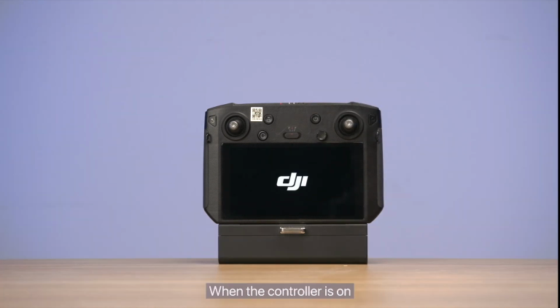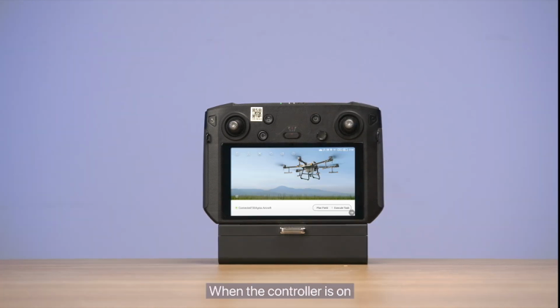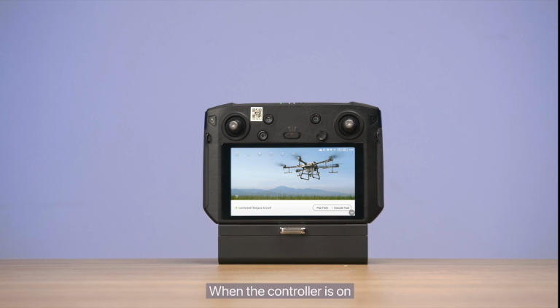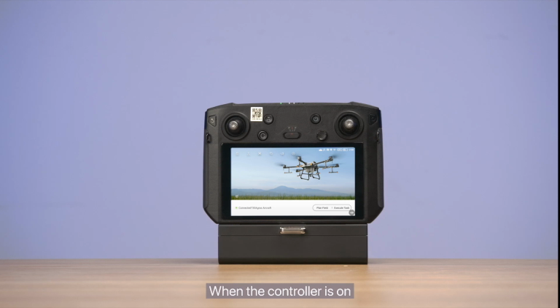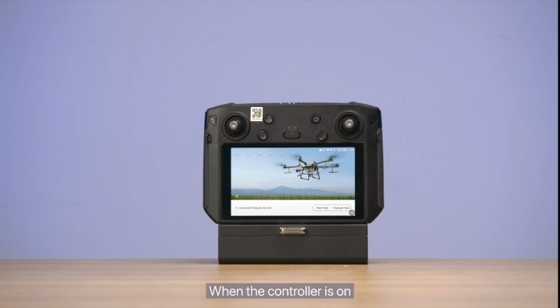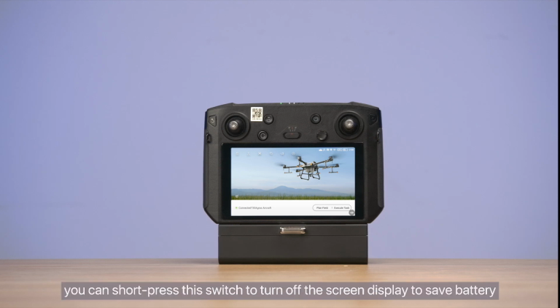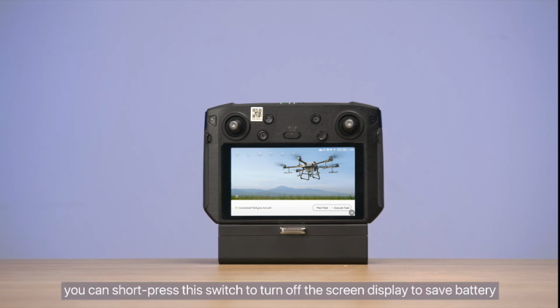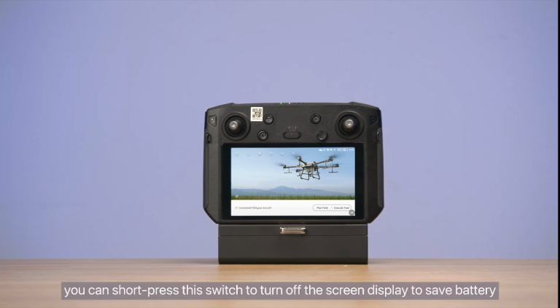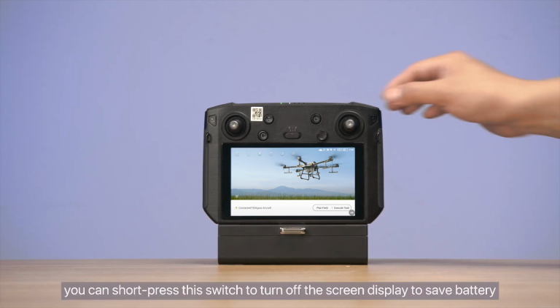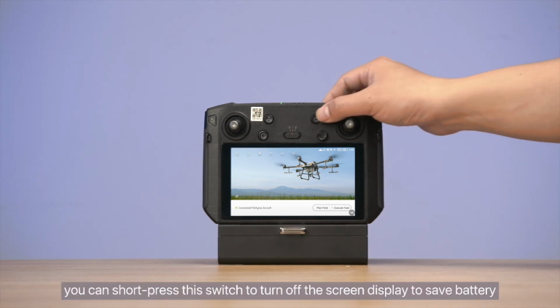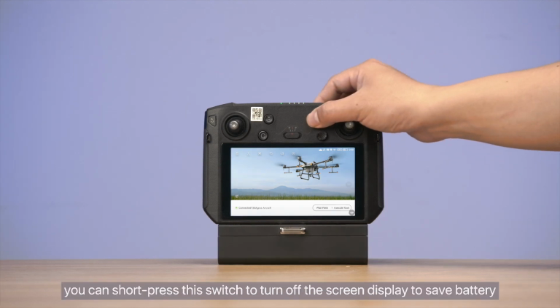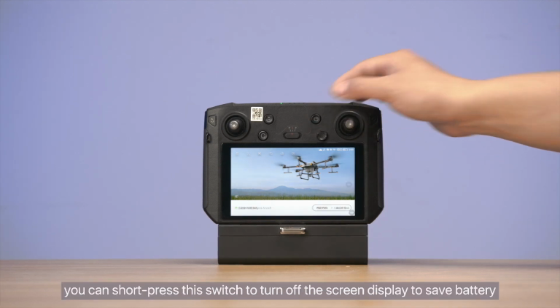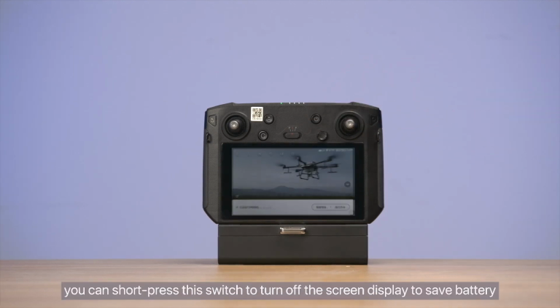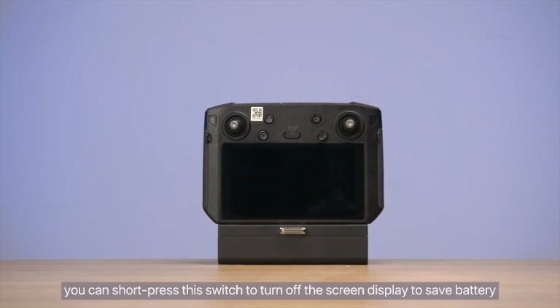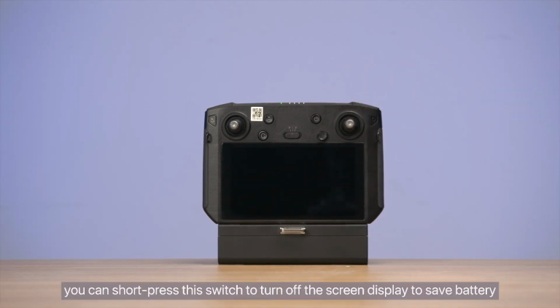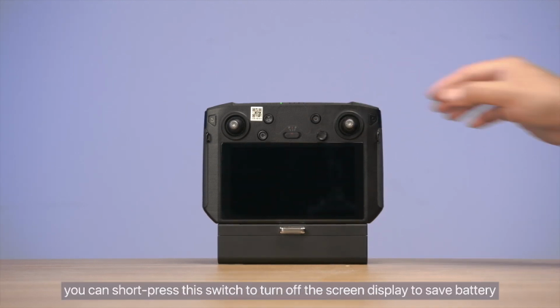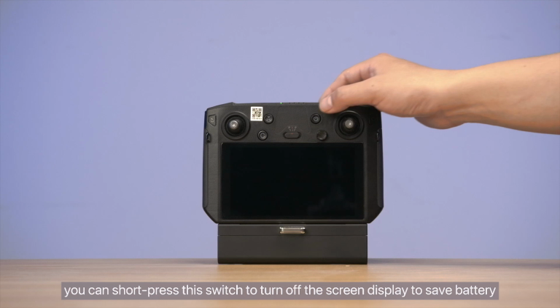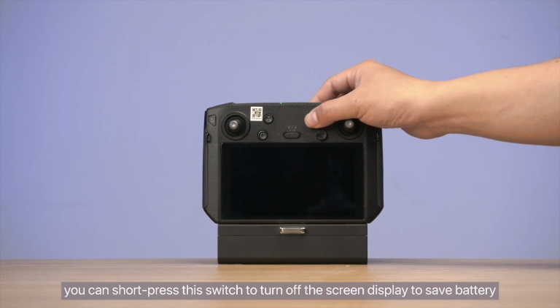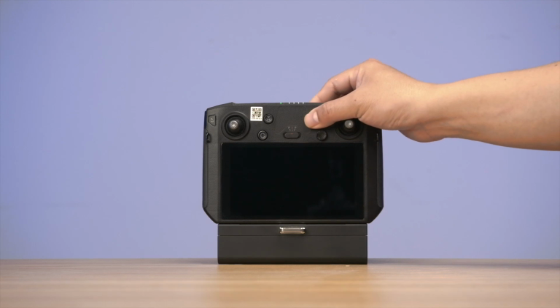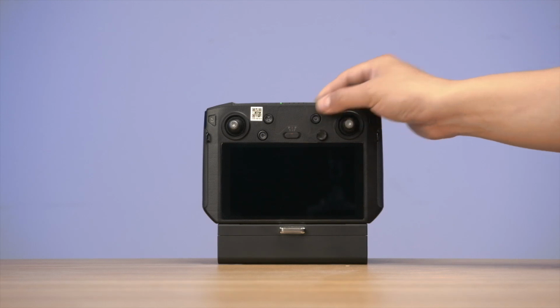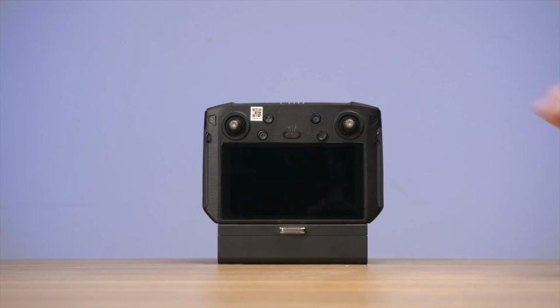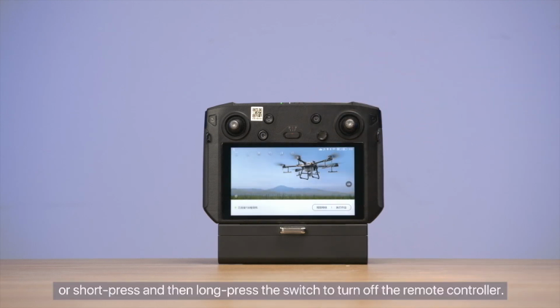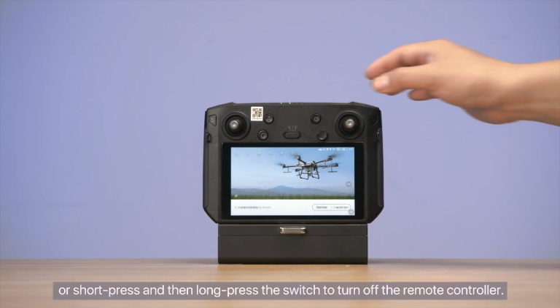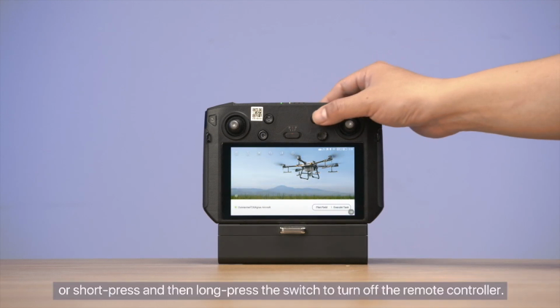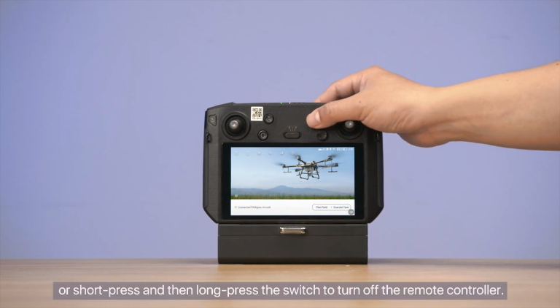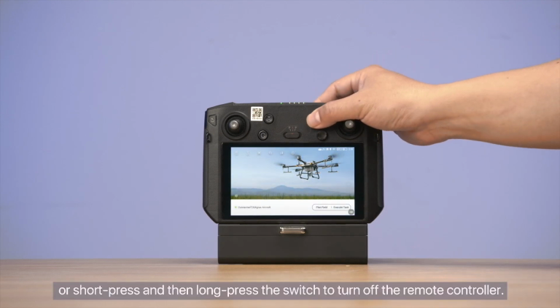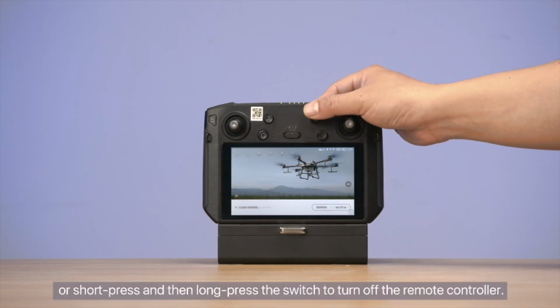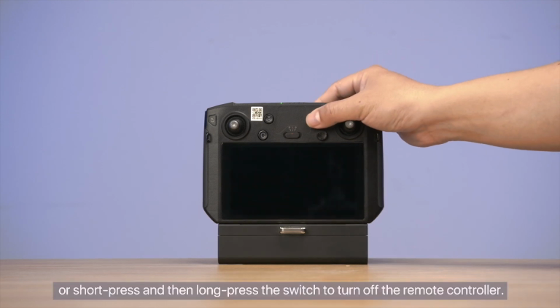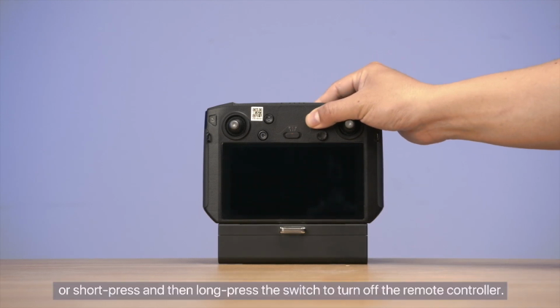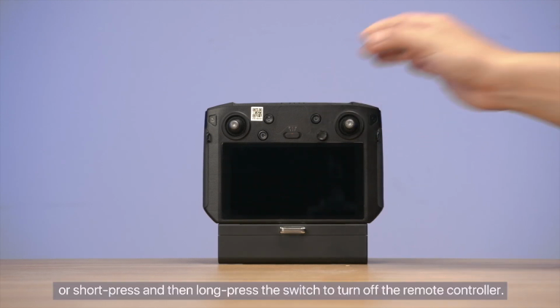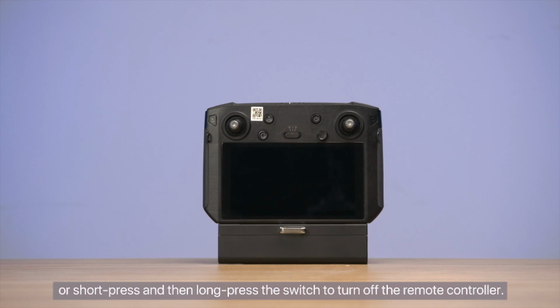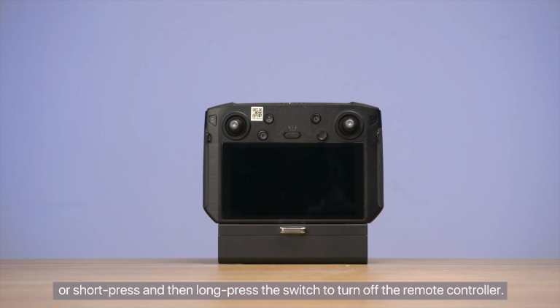When the controller is on, you can short press this switch to turn off the screen display to save battery, or short press and then long press the switch to turn off the remote controller.